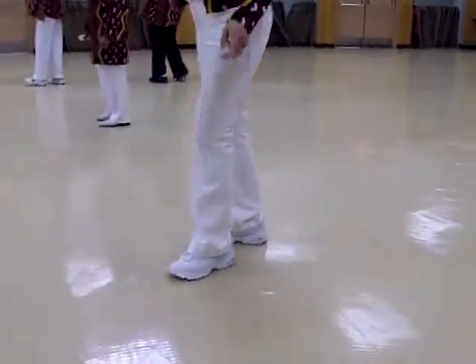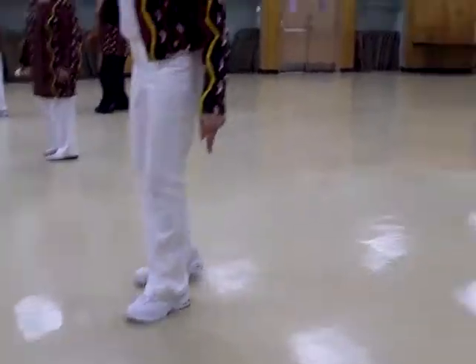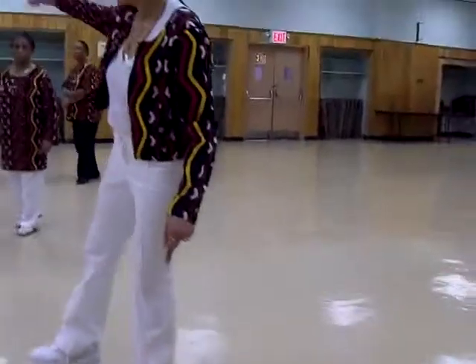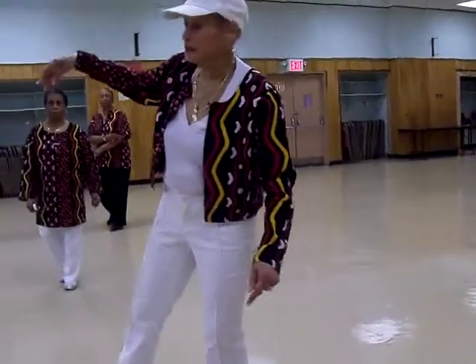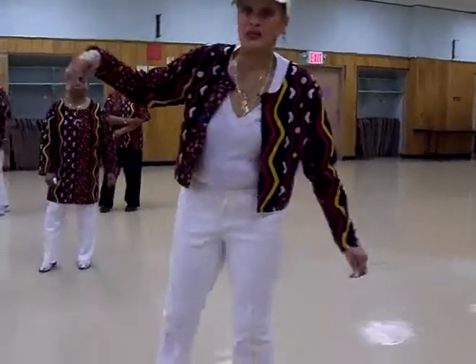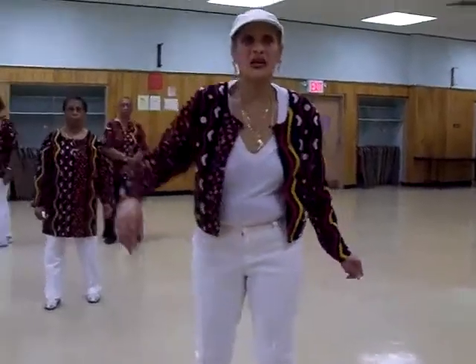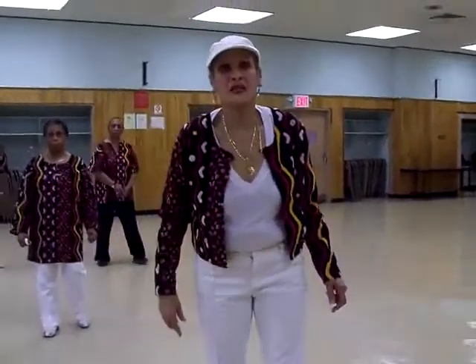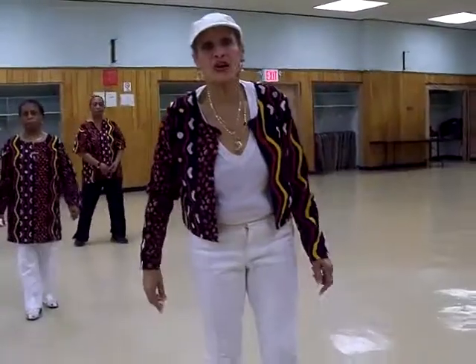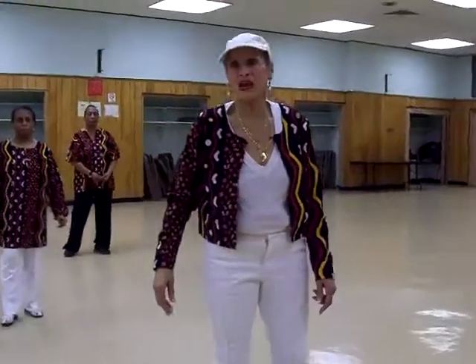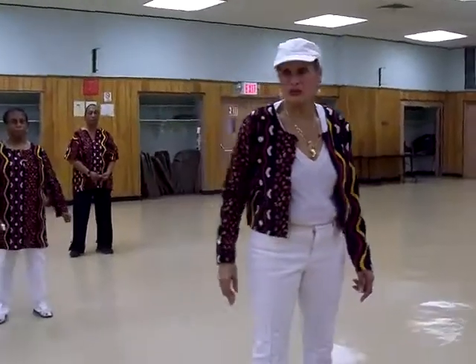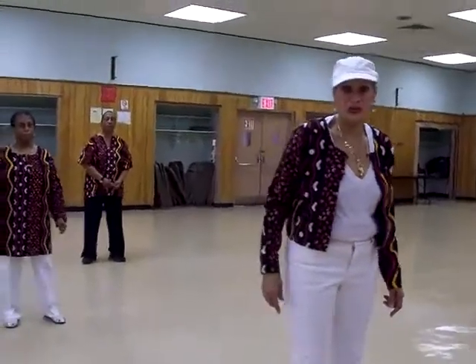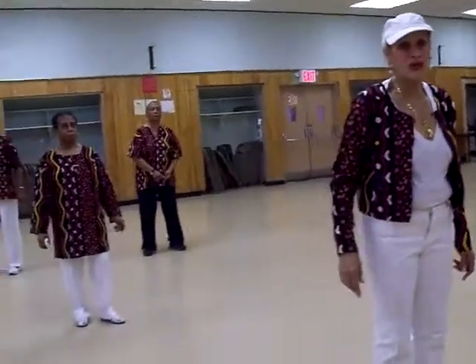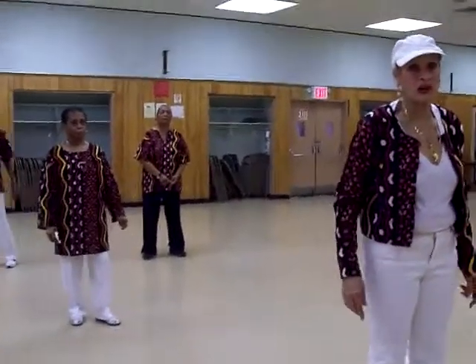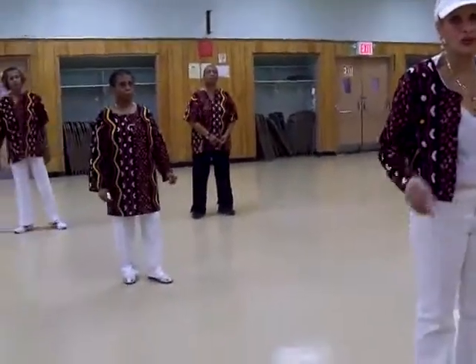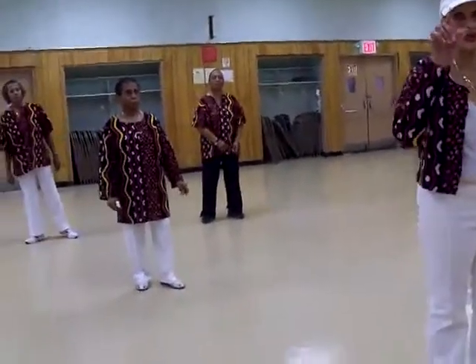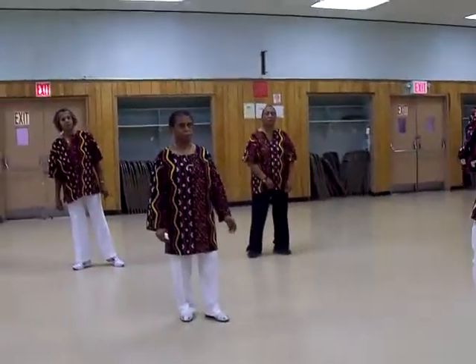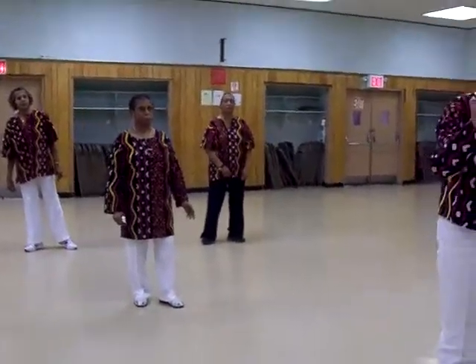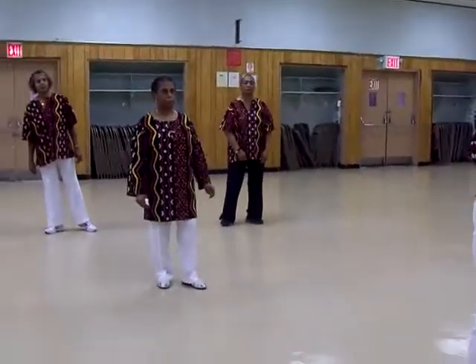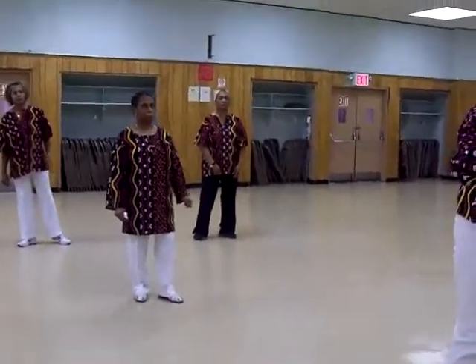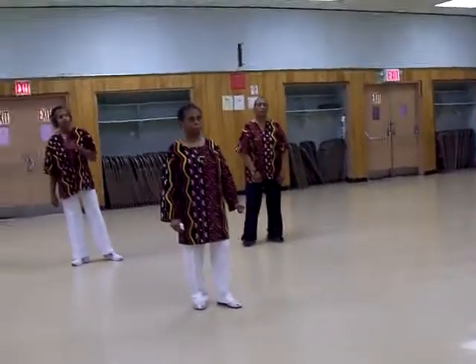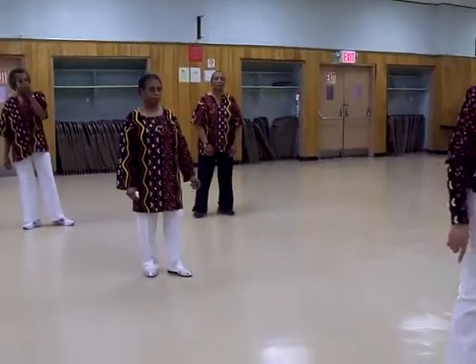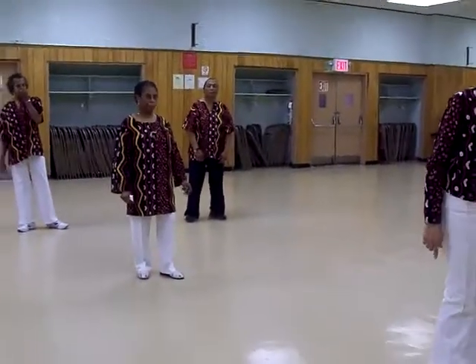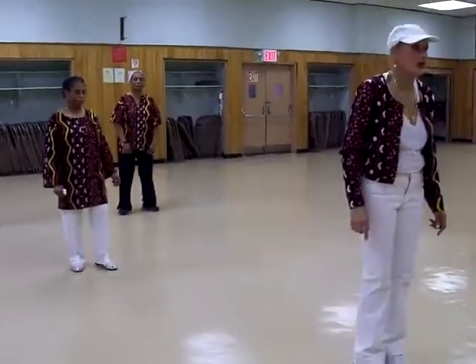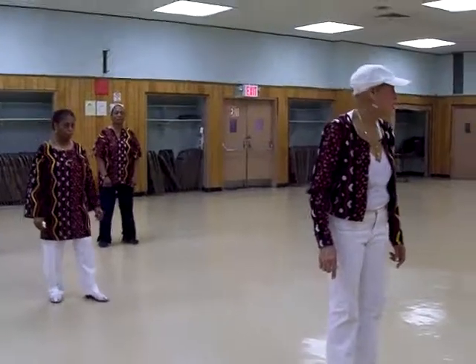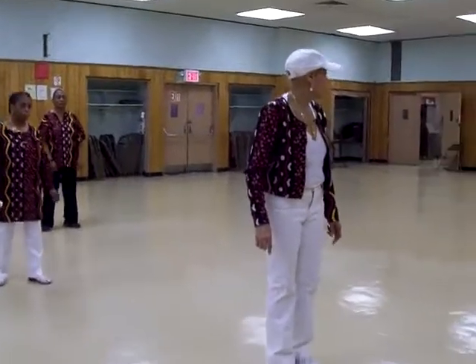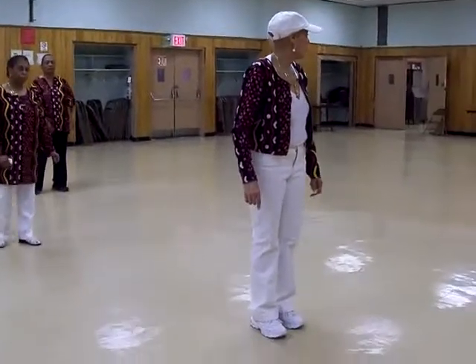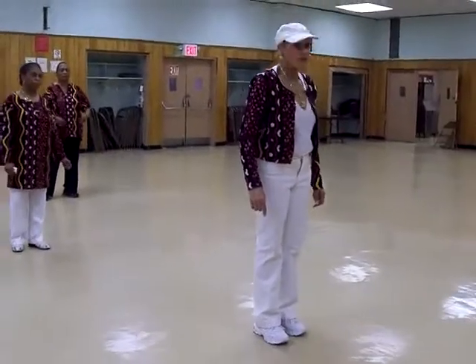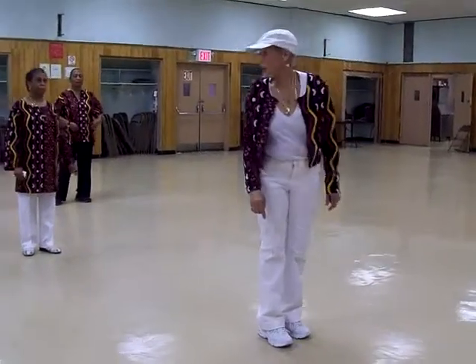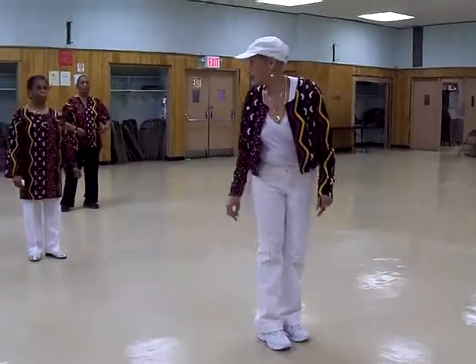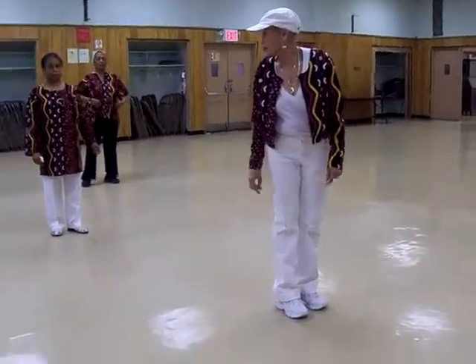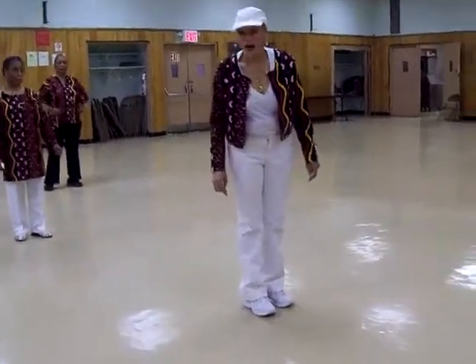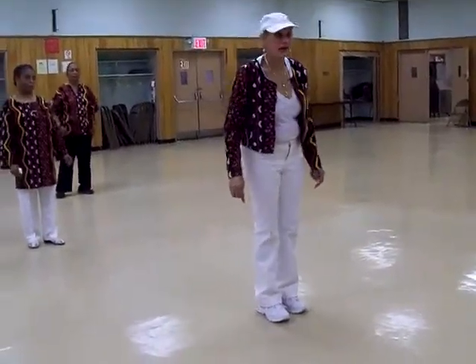Turn to the front, everybody. This dance is very fast. The music is very fast. So, we're going to do it one time fast before we put the music on. Ready? Ready, ladies? Yes. Okay.